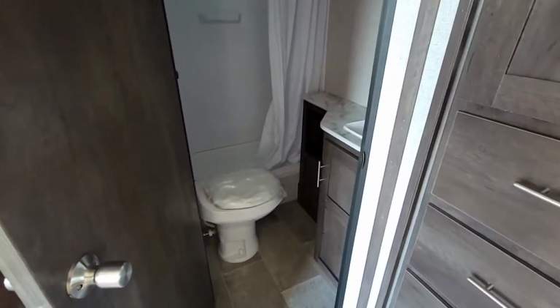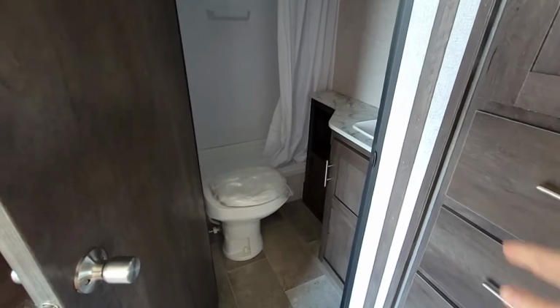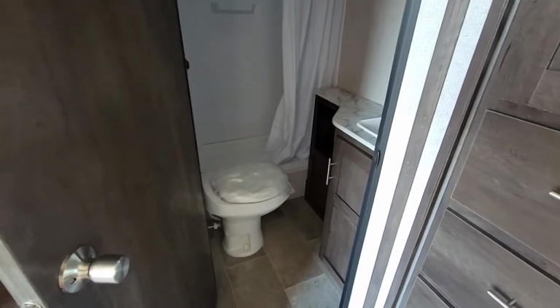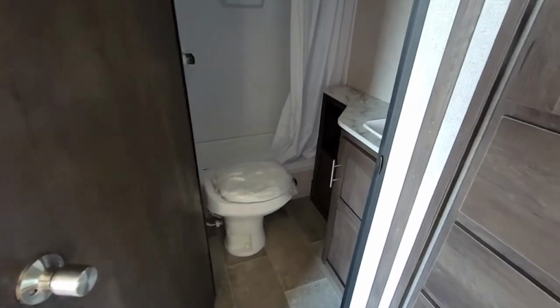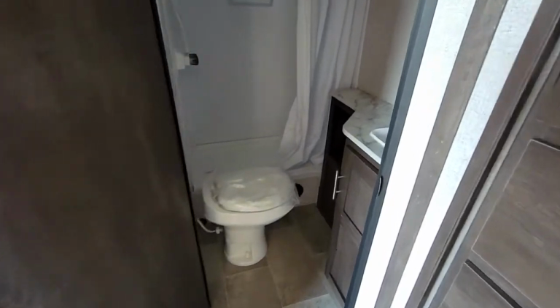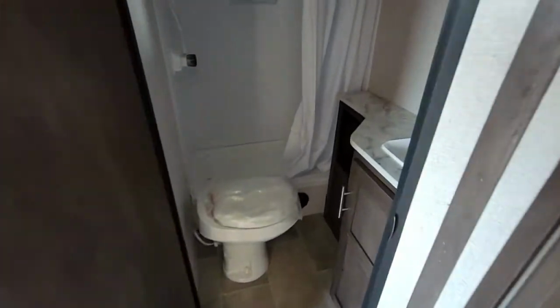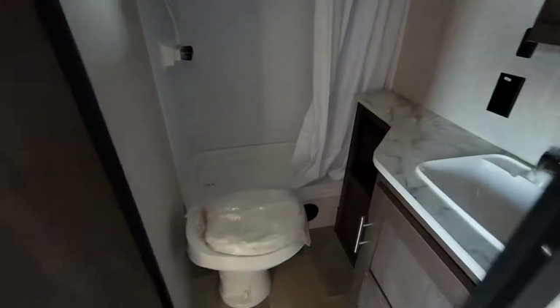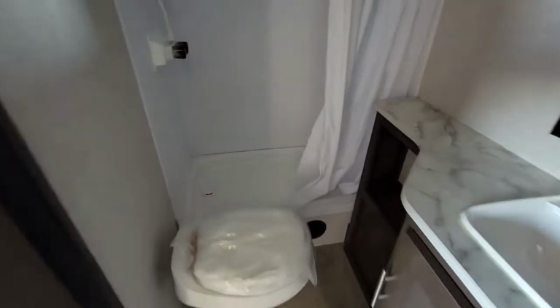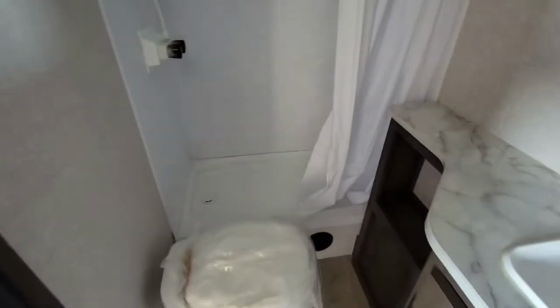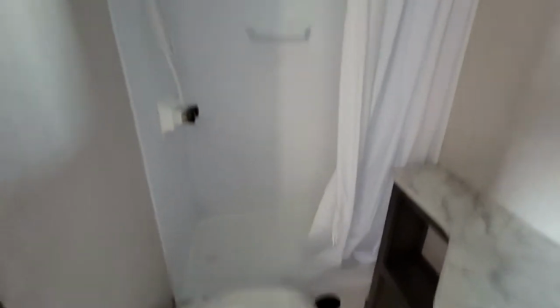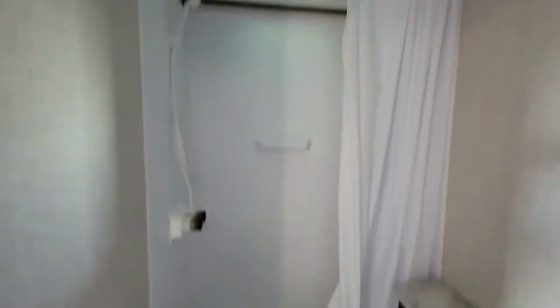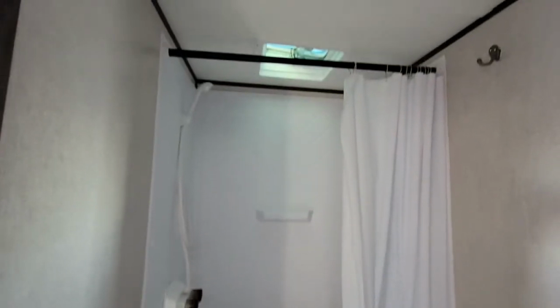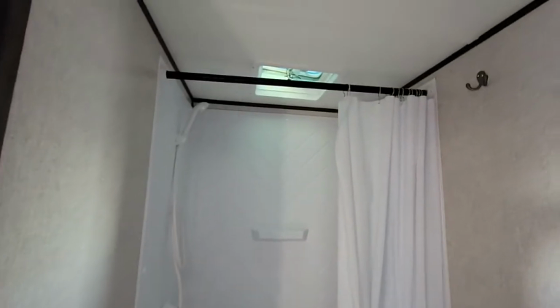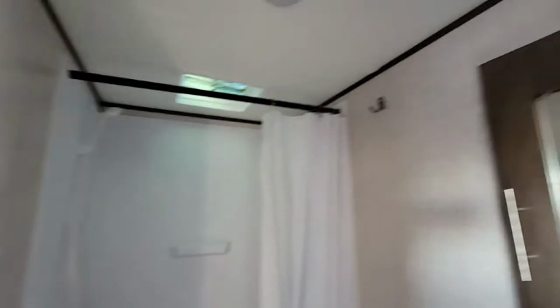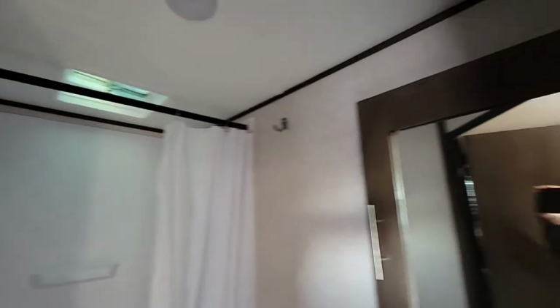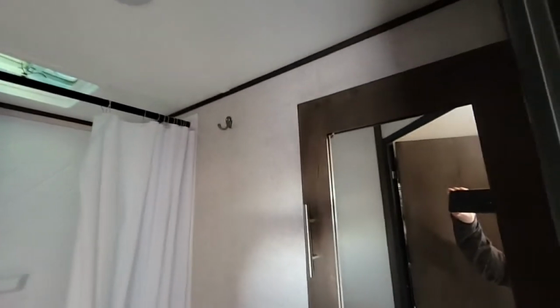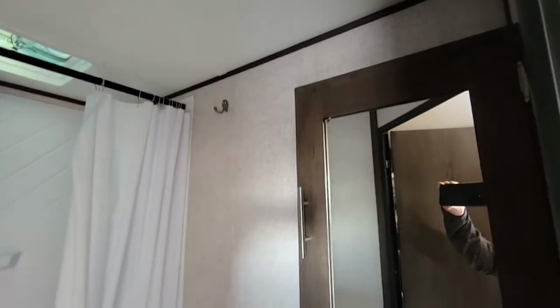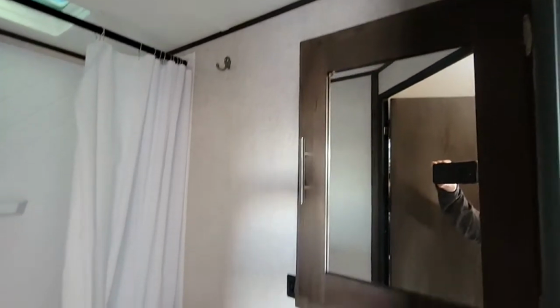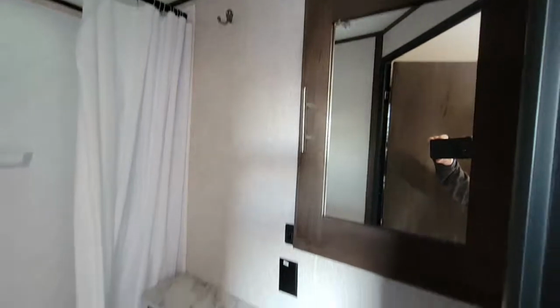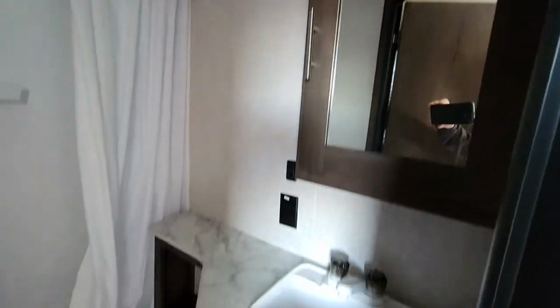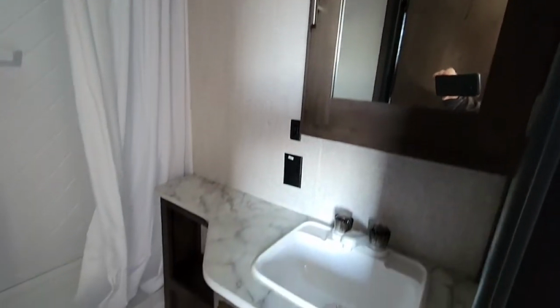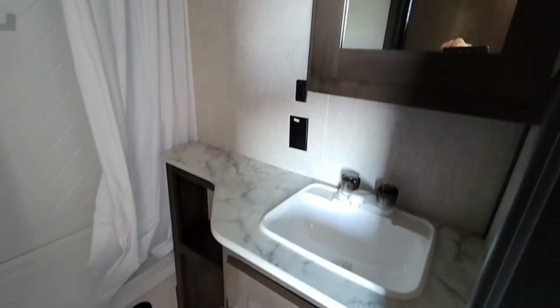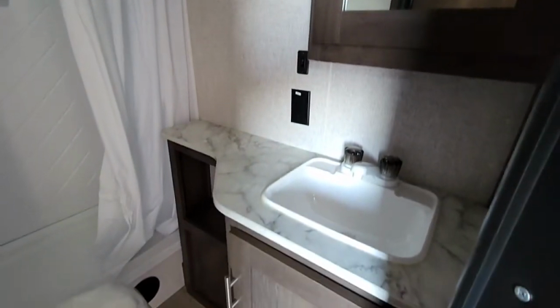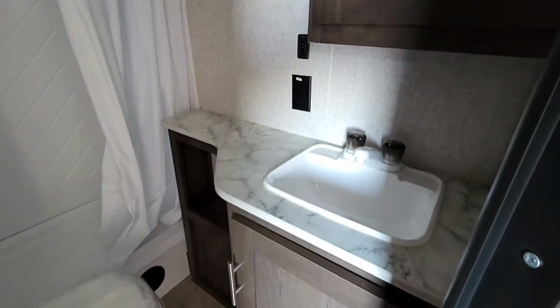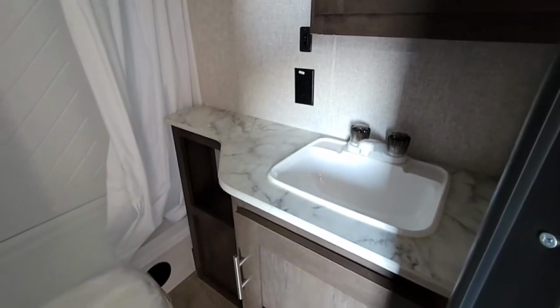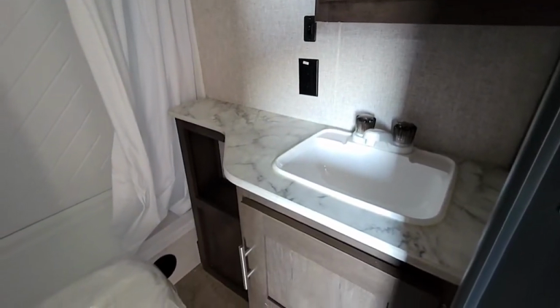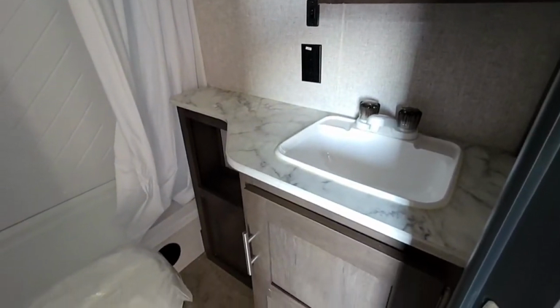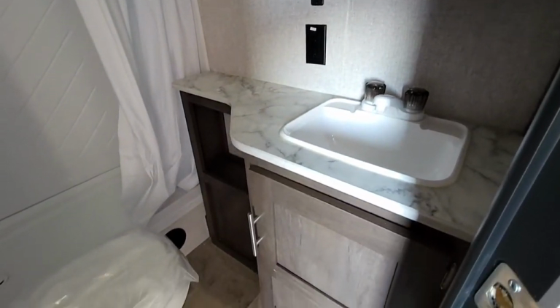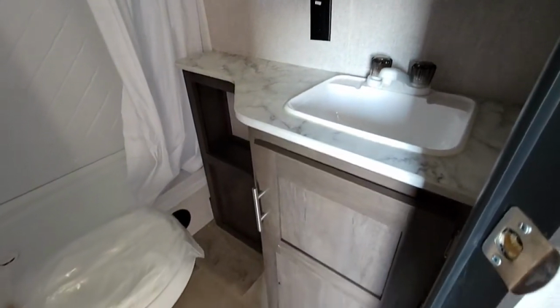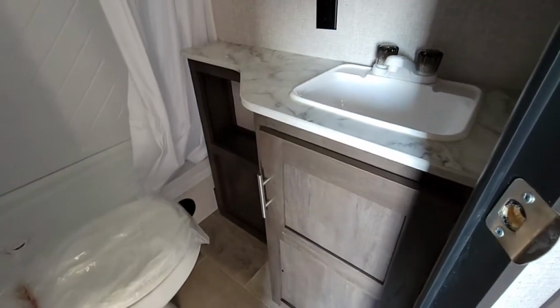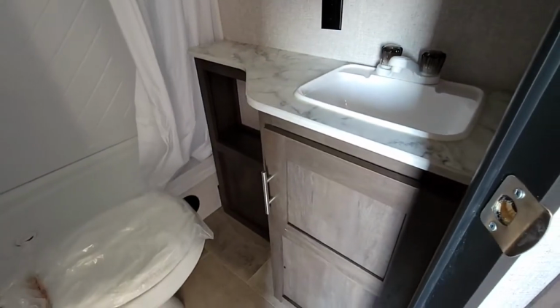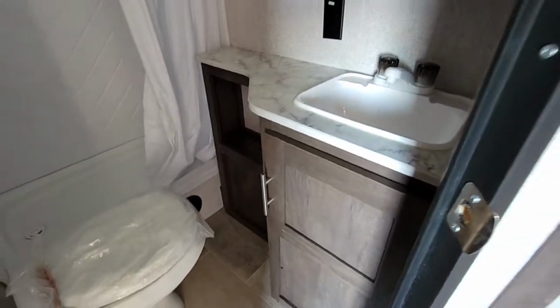Big bathroom here with a nice shower. Medicine cabinet, vanity mirror all built in. Some countertop space and a big sink with storage down below.